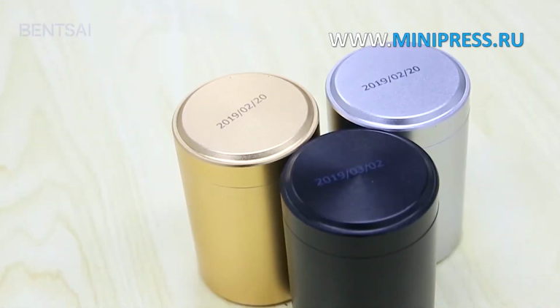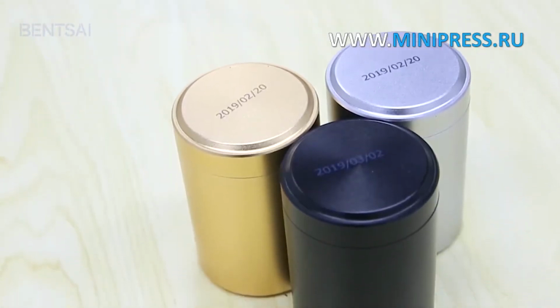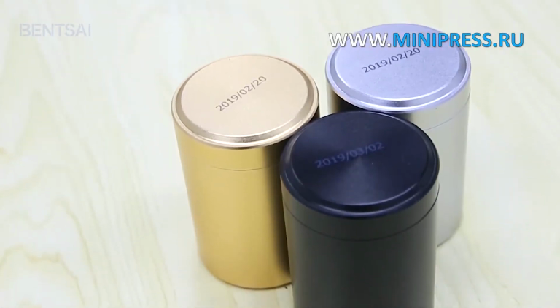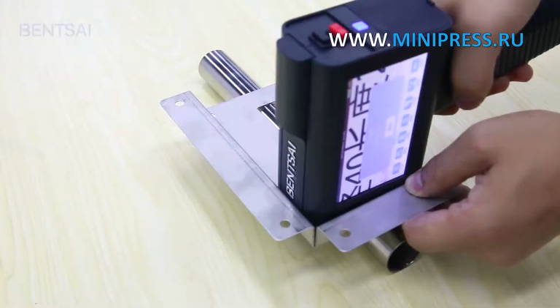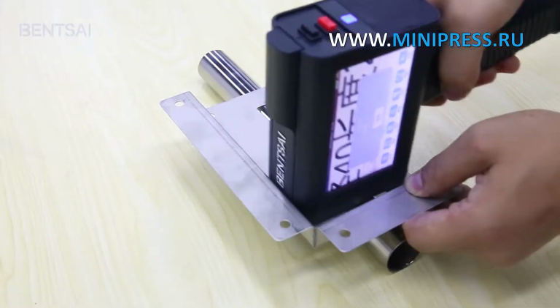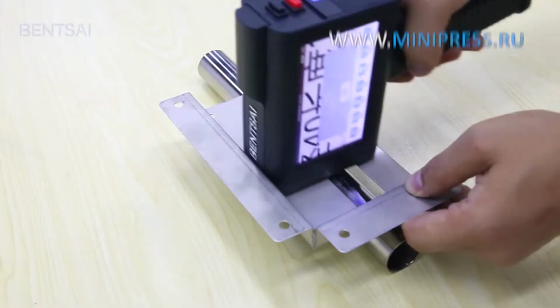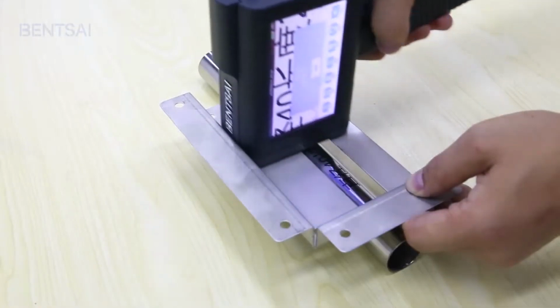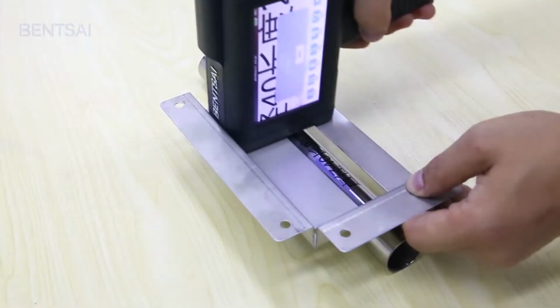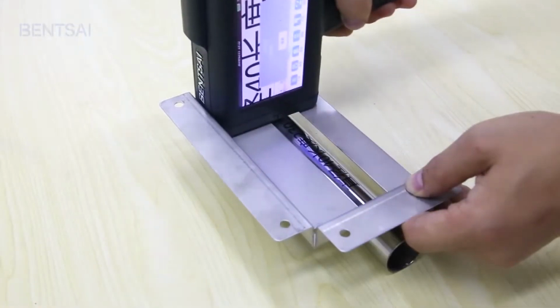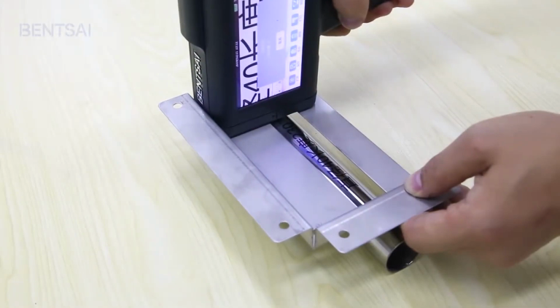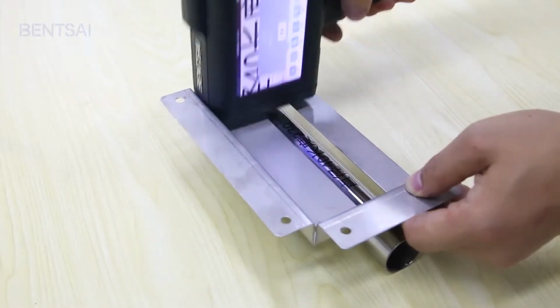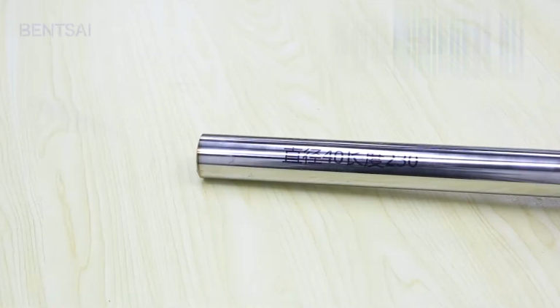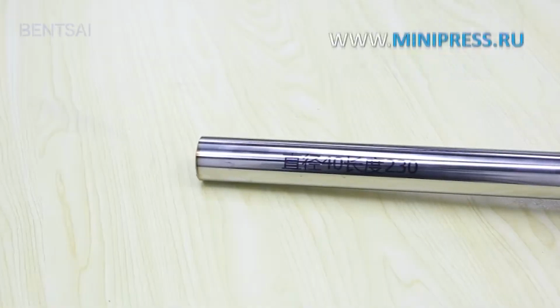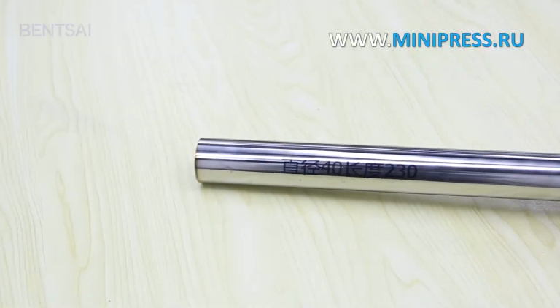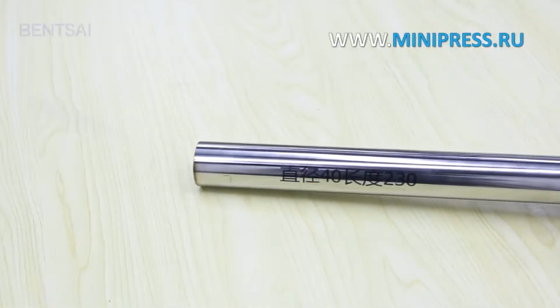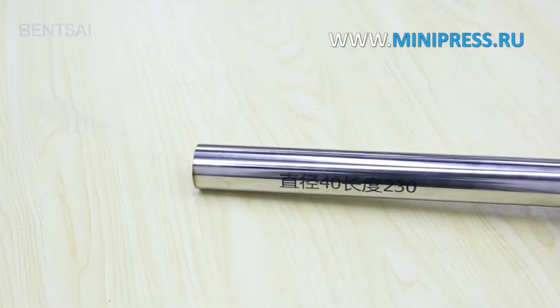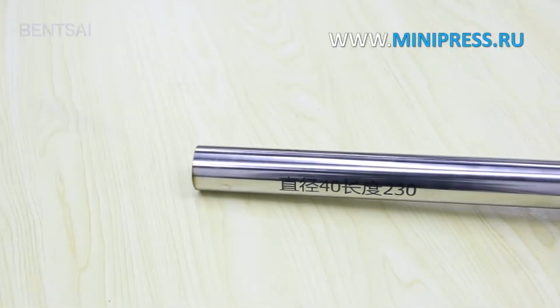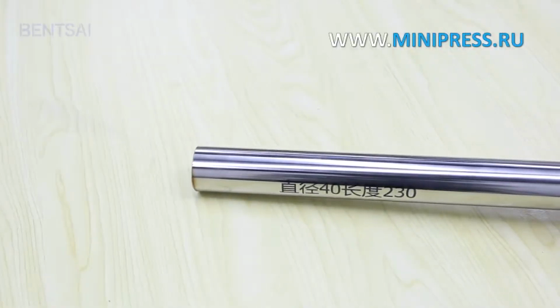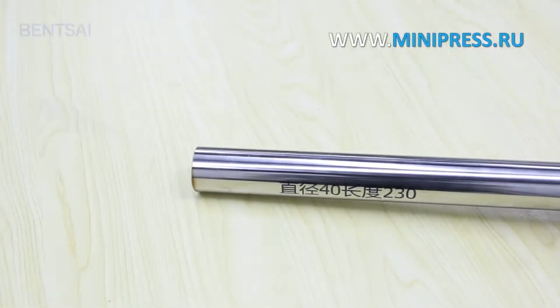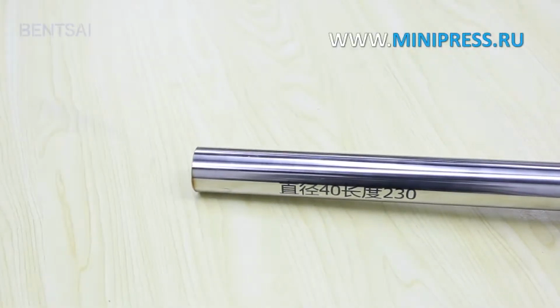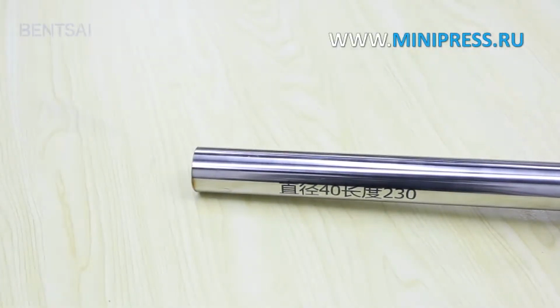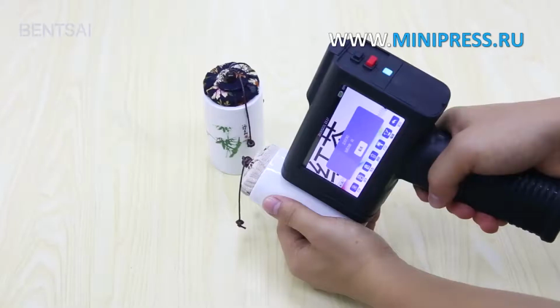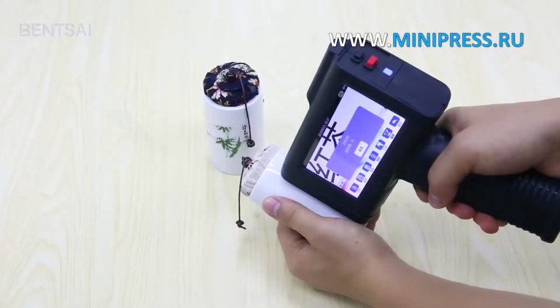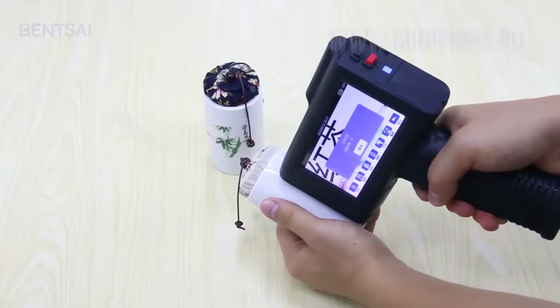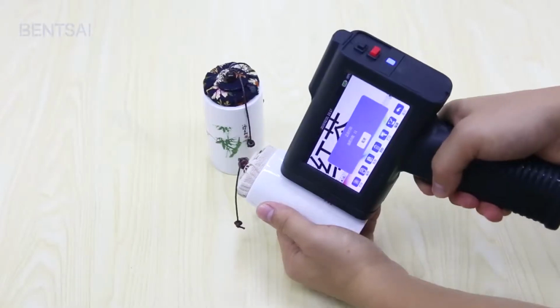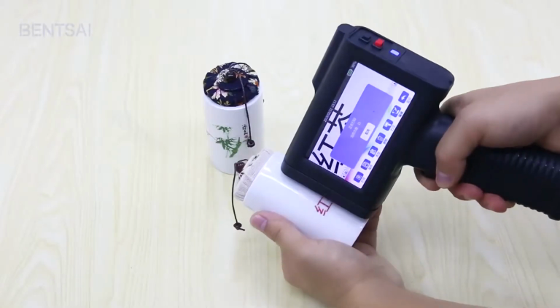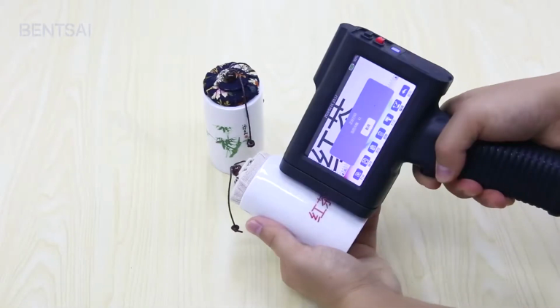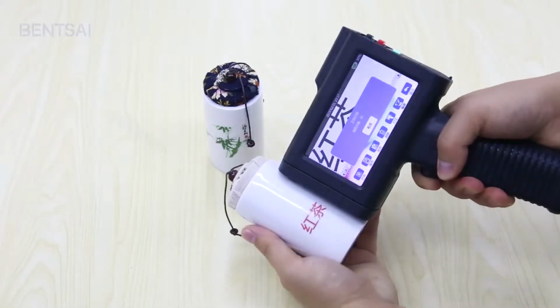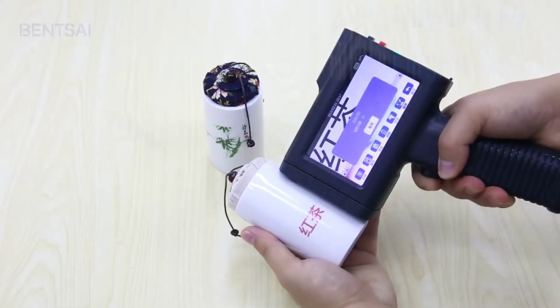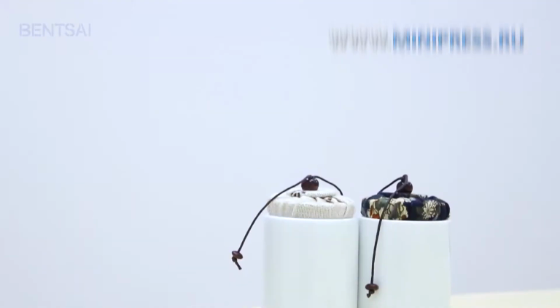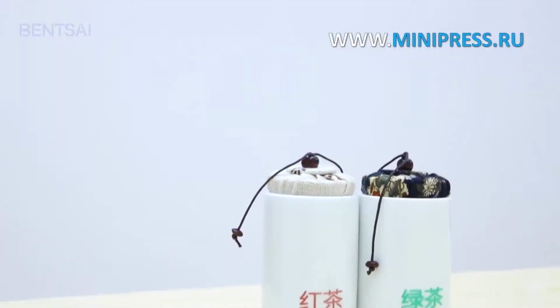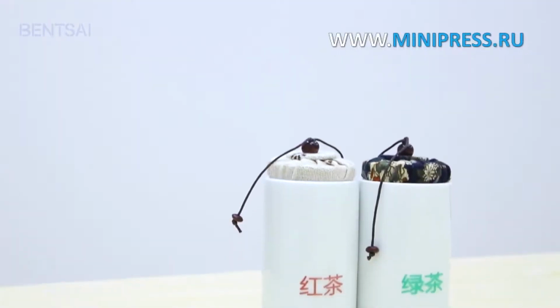Portable, economical, and easy-to-operate, this machine is used in the medical and food industries for beverage labeling, the chemical industry, electronics, and other industries.